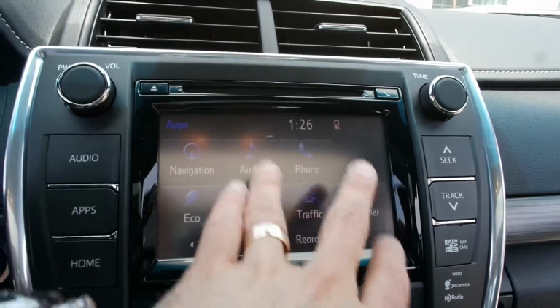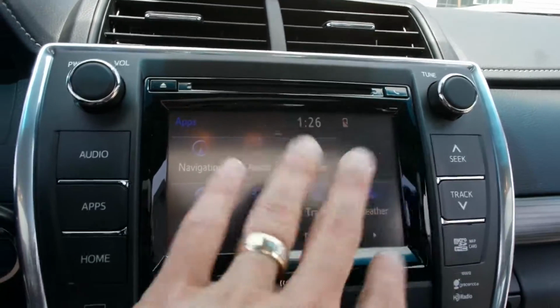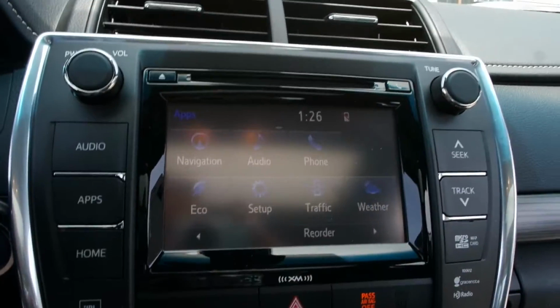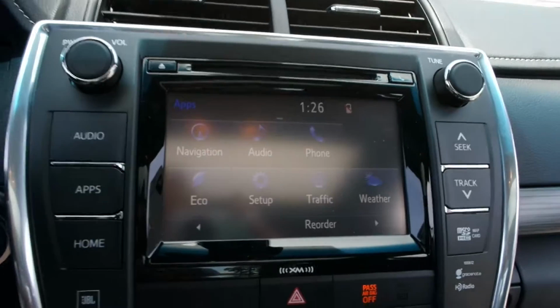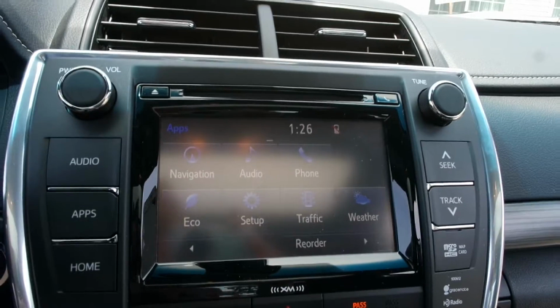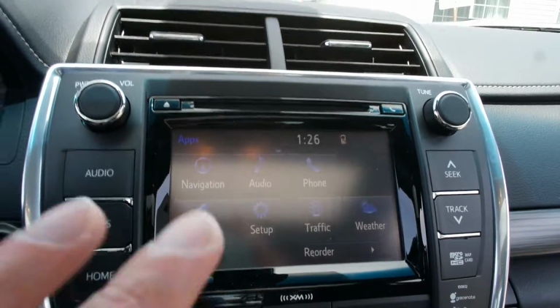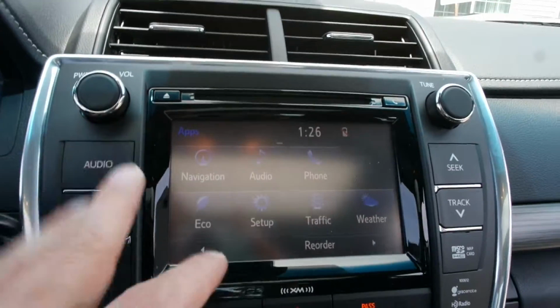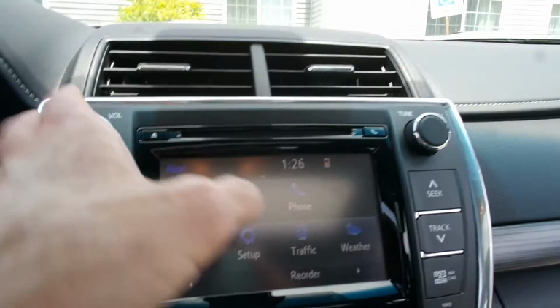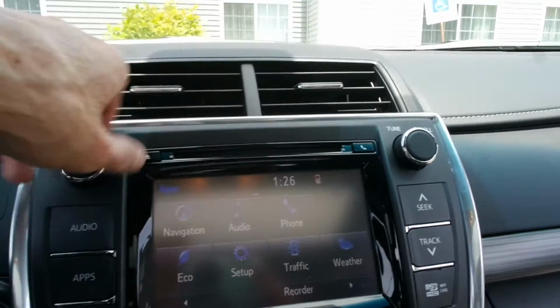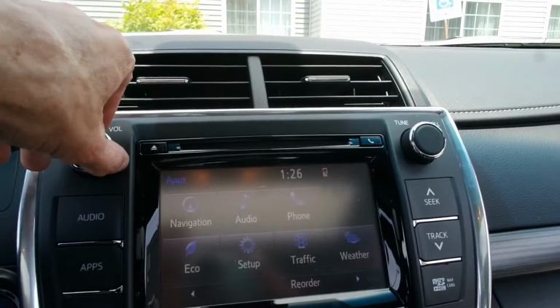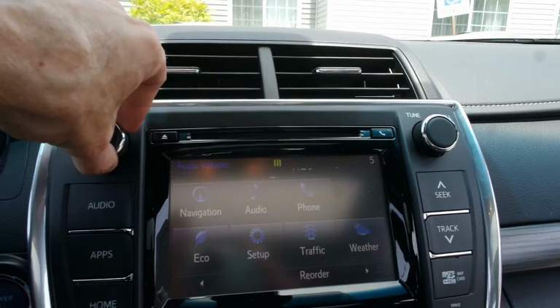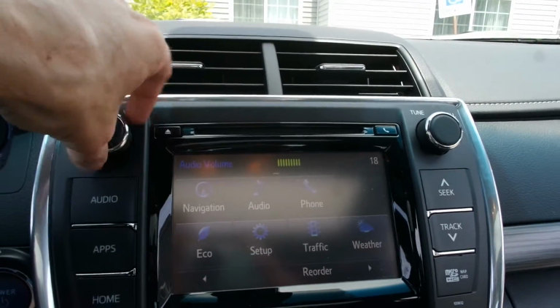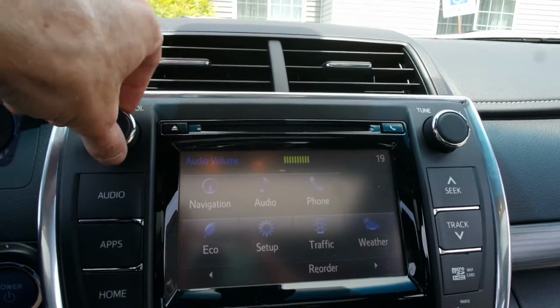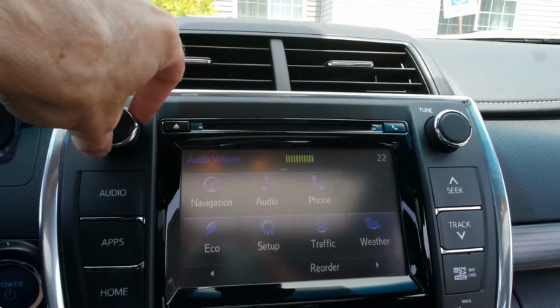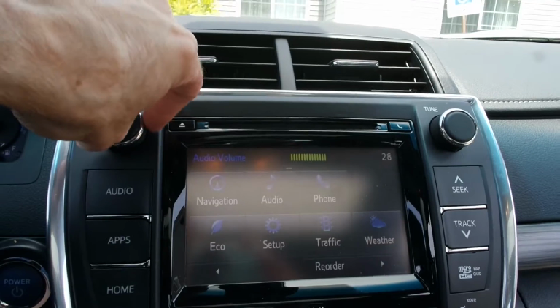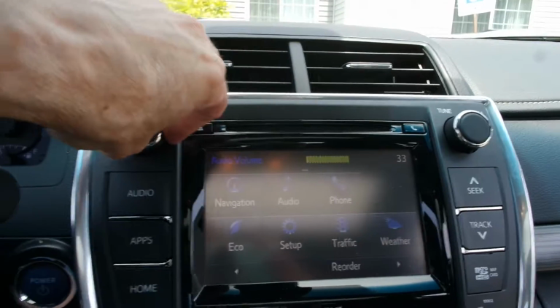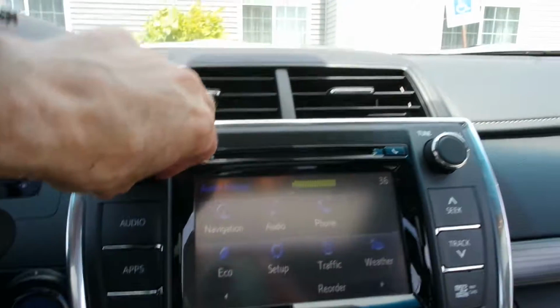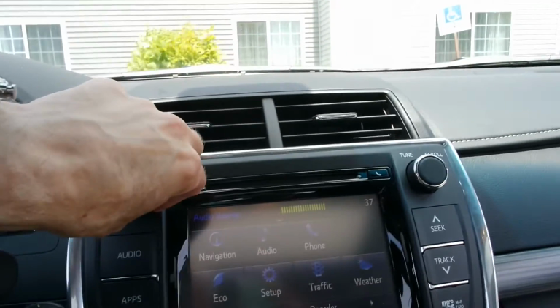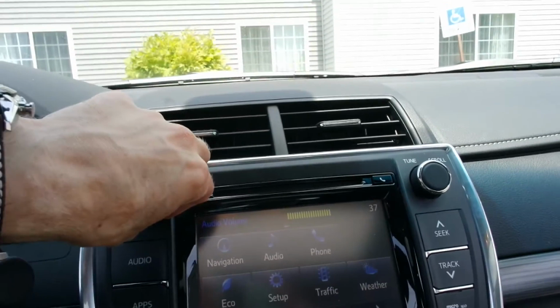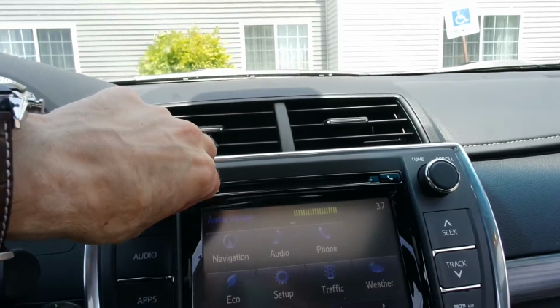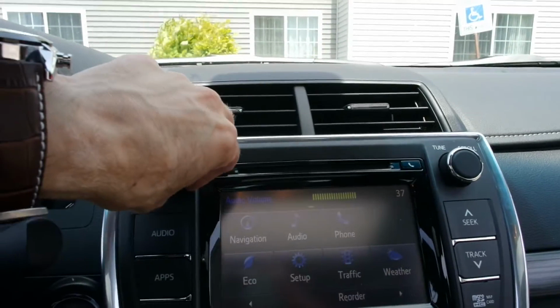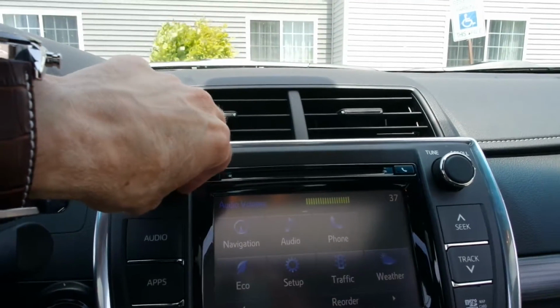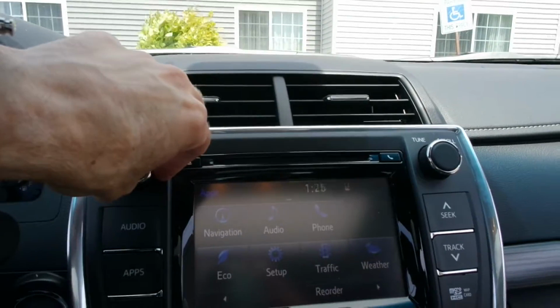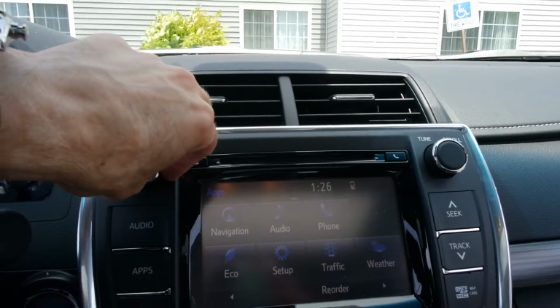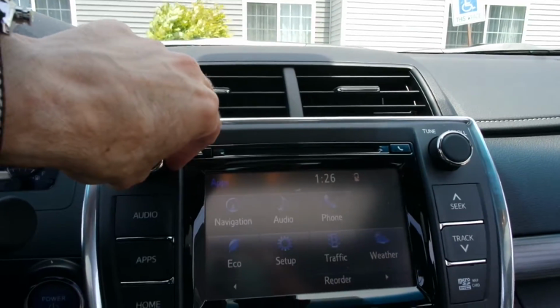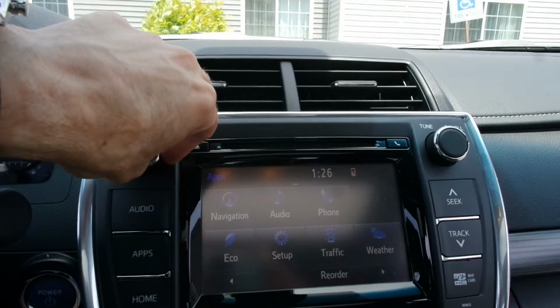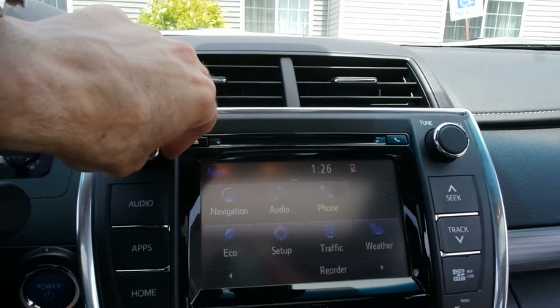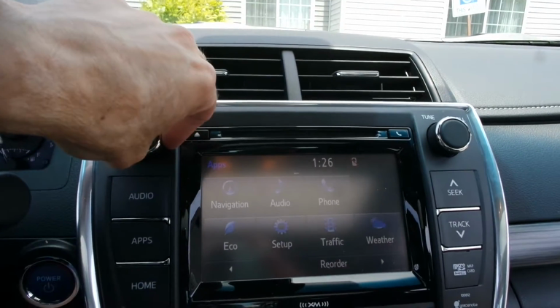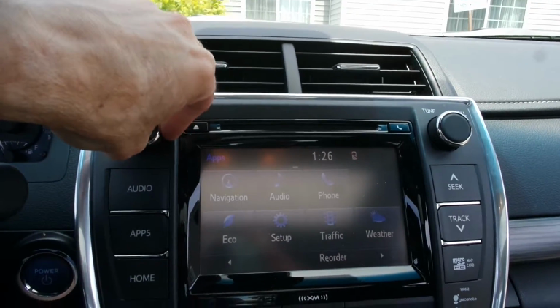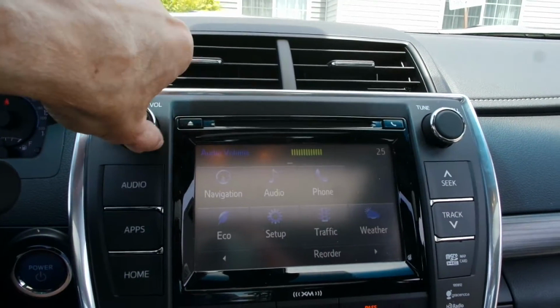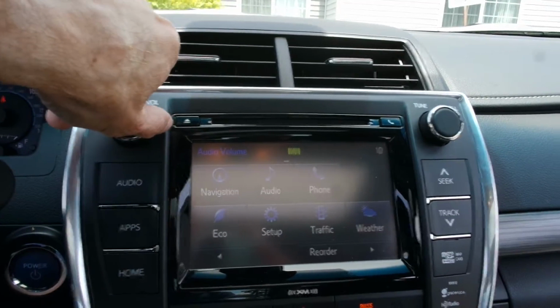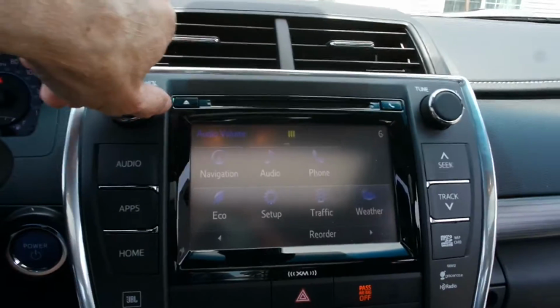The audio system does sound quite good. You can hear it — it really does sound quite good.